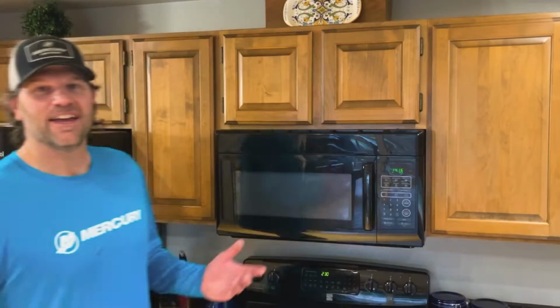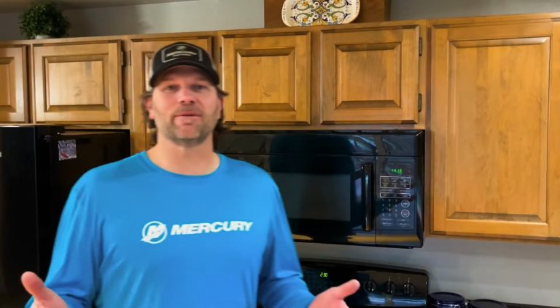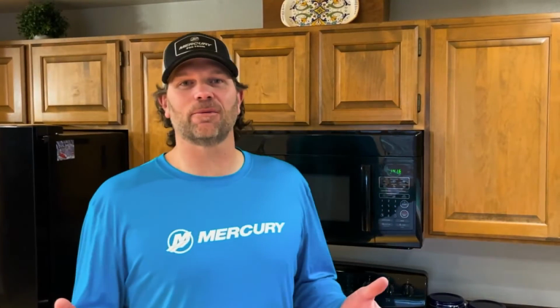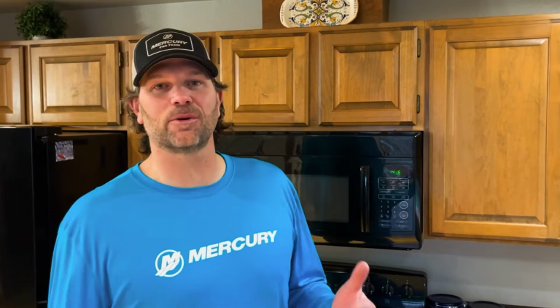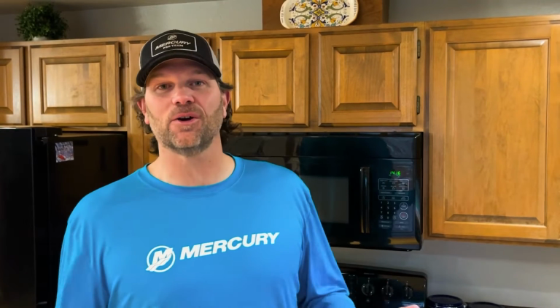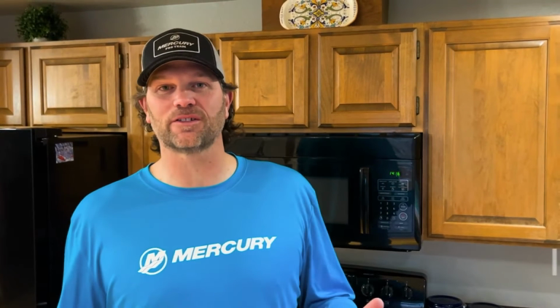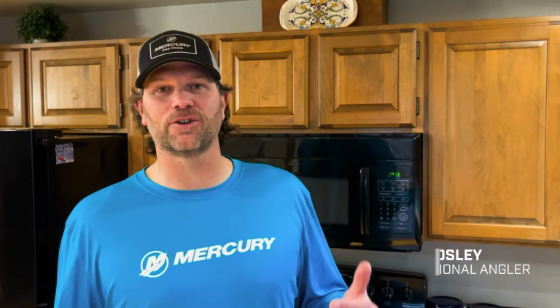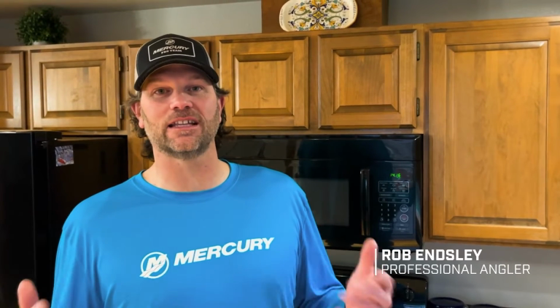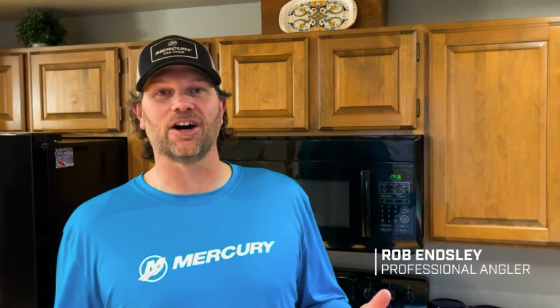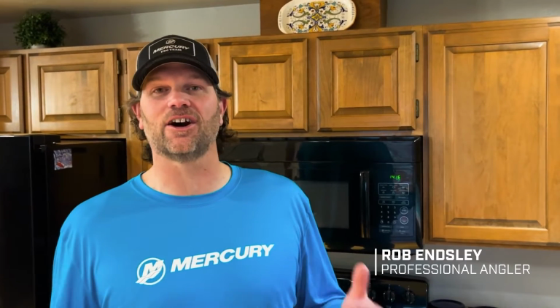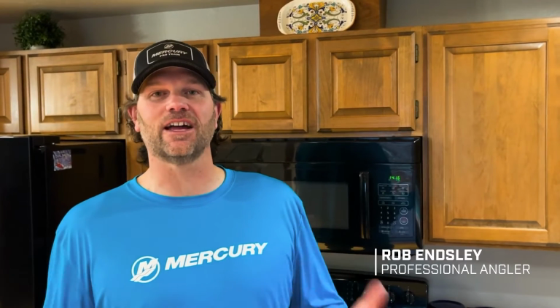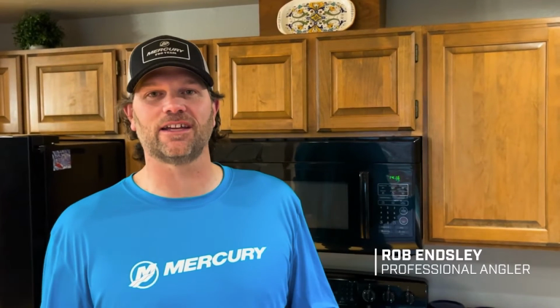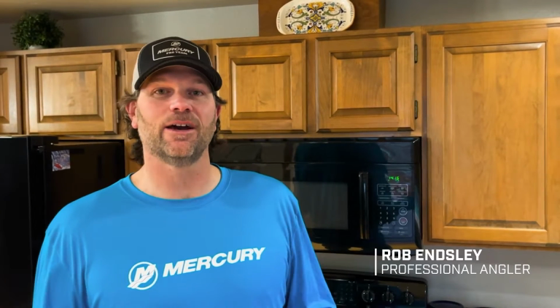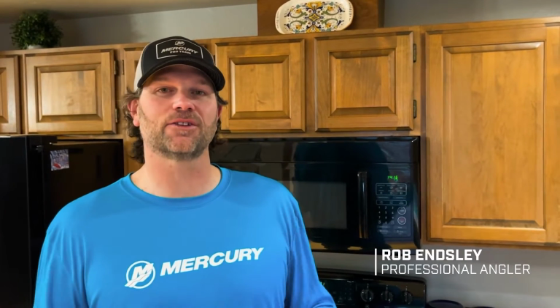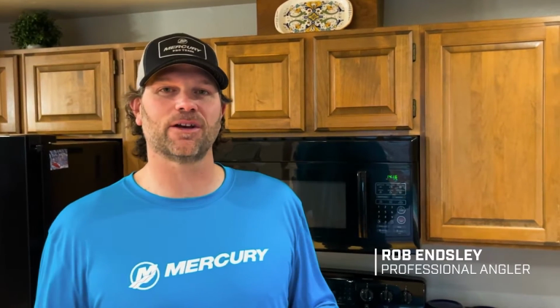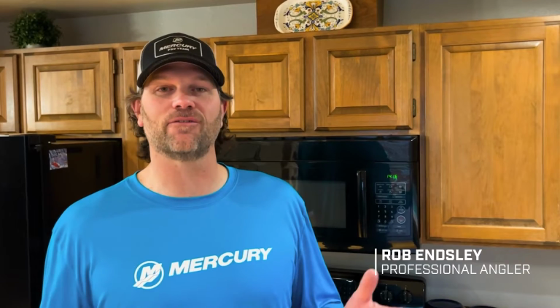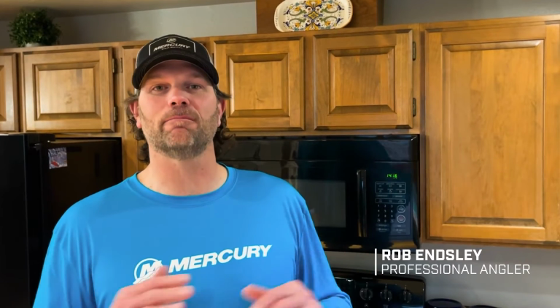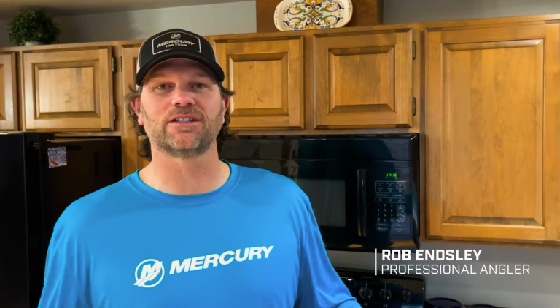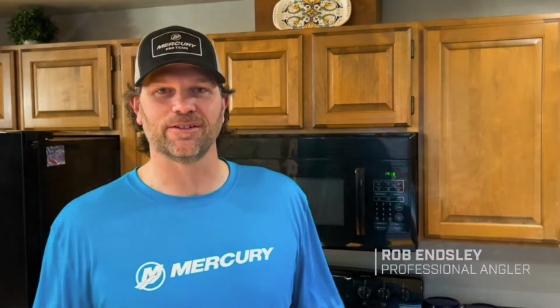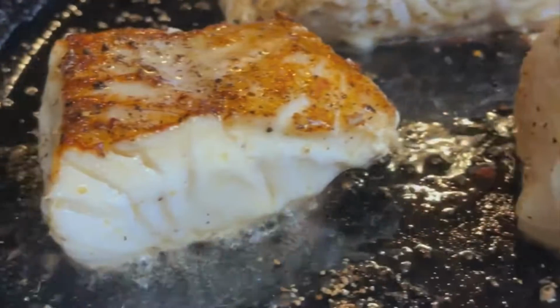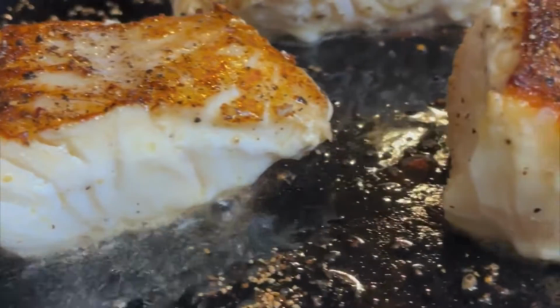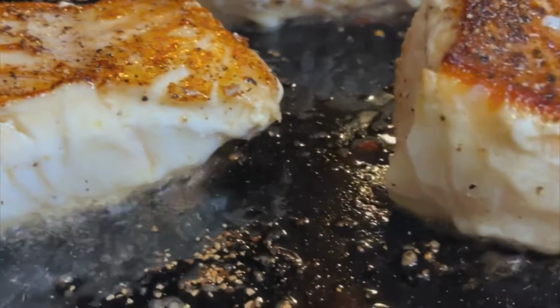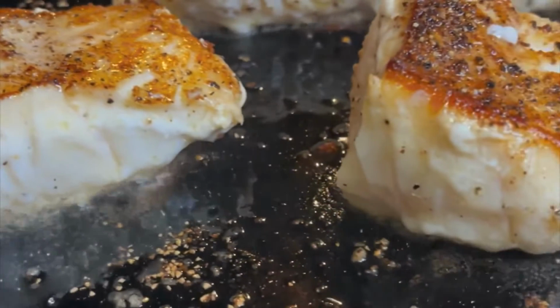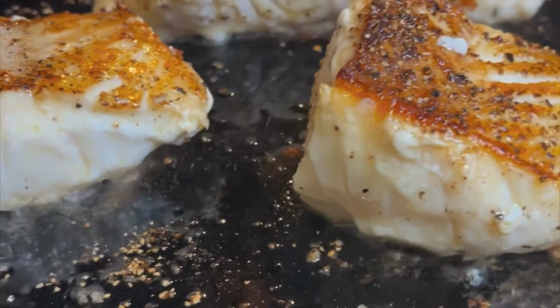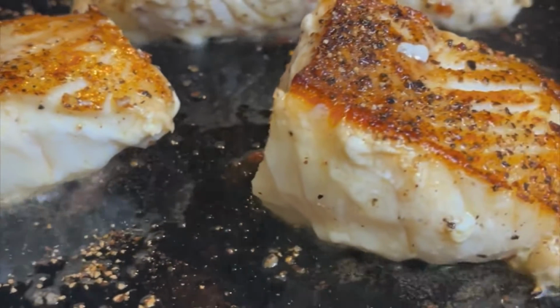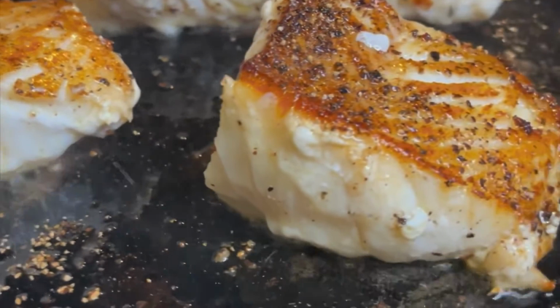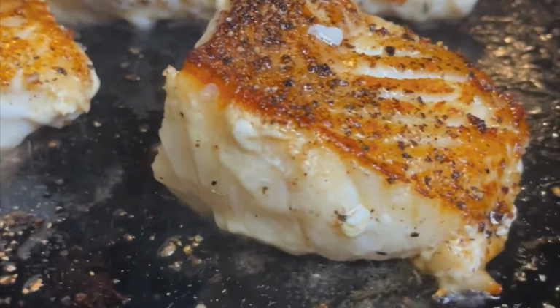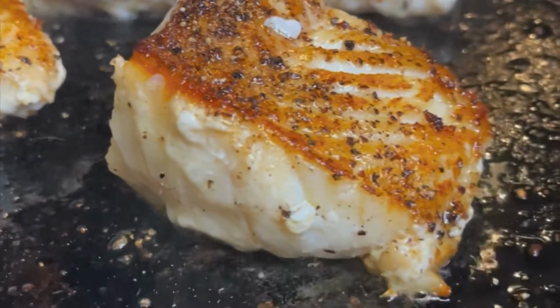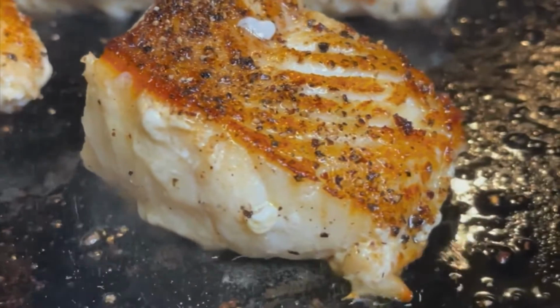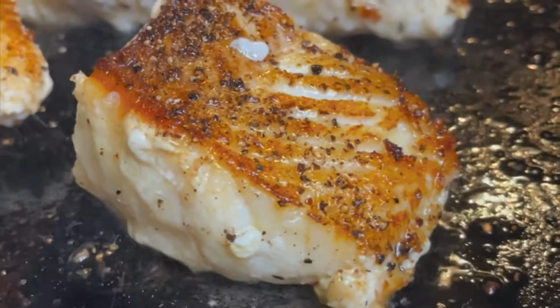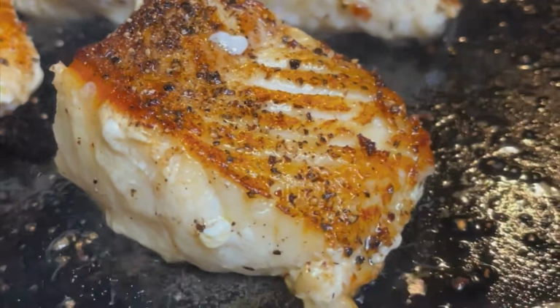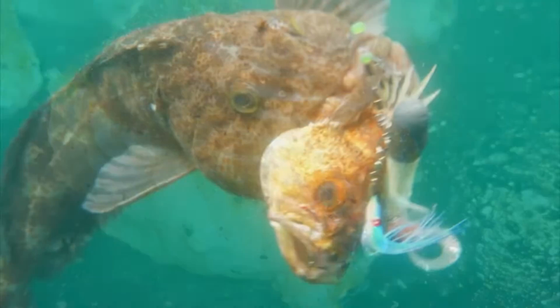Hey, Rob Besley here. I want to show you one of our go-to recipes for cooking Ling Cod. Ling Cod is light and flaky. When I make this recipe at home, our family mows it down. It's seared Ling Cod with a creamy lemon butter garlic sauce. For Ling Cod, it's about as good as it gets.